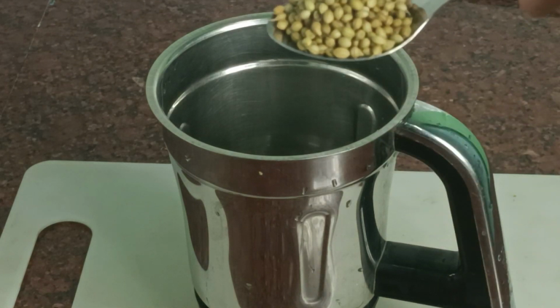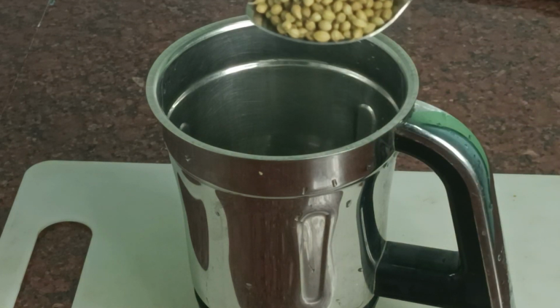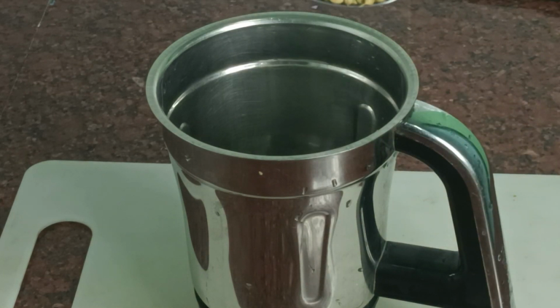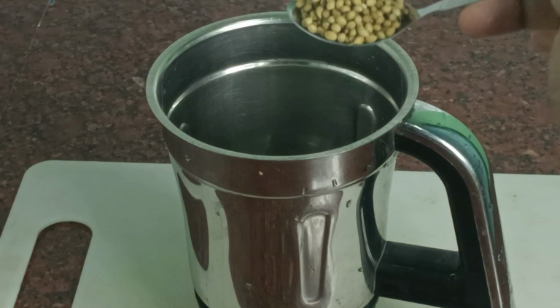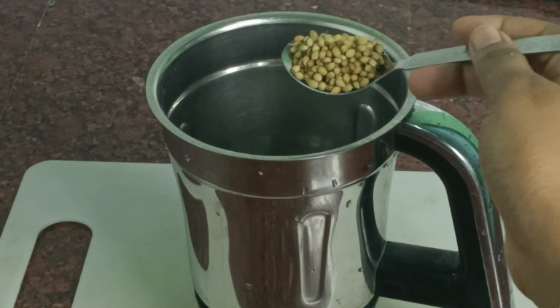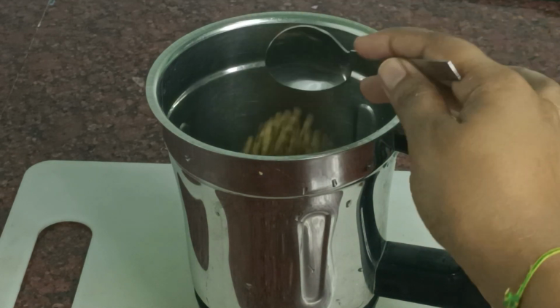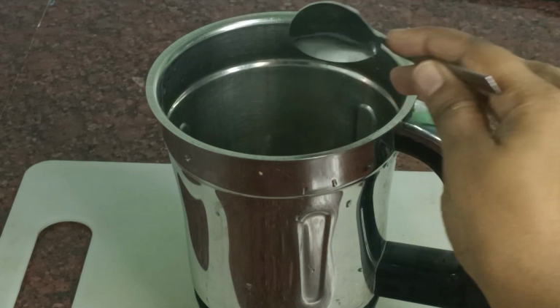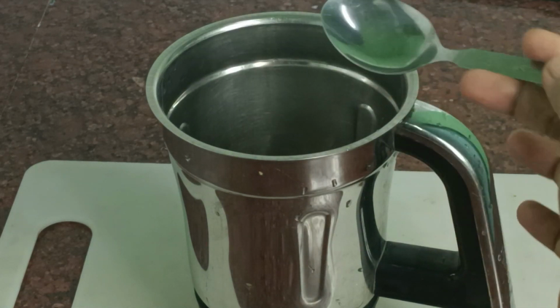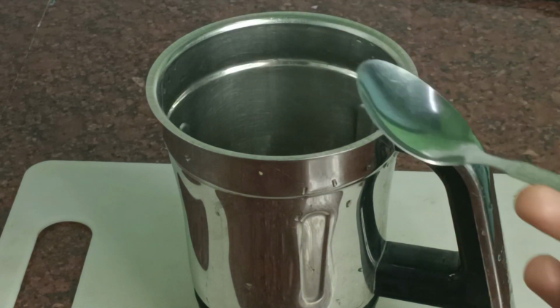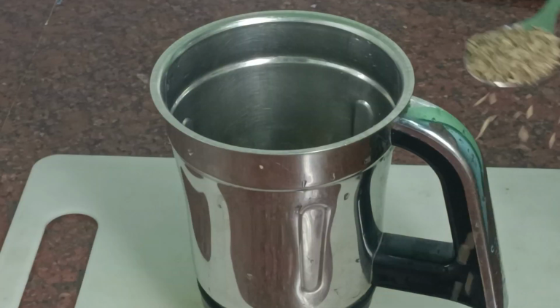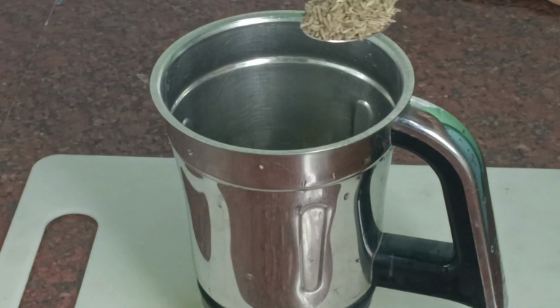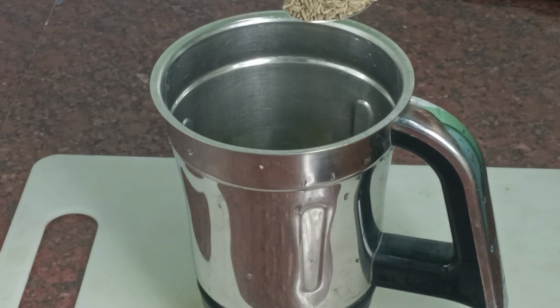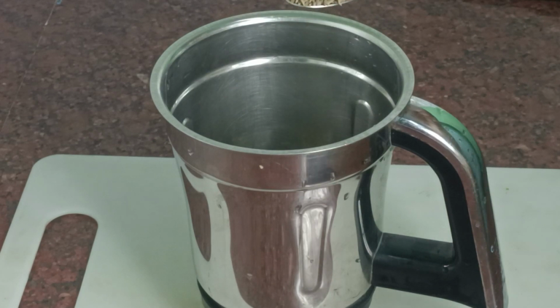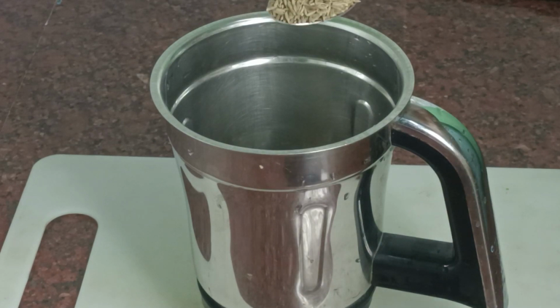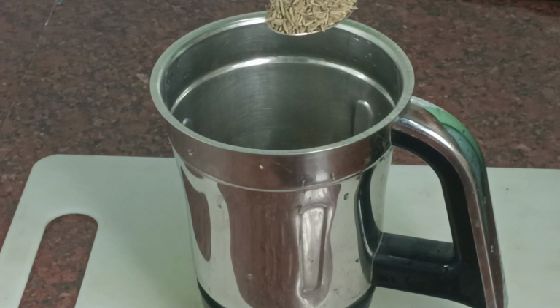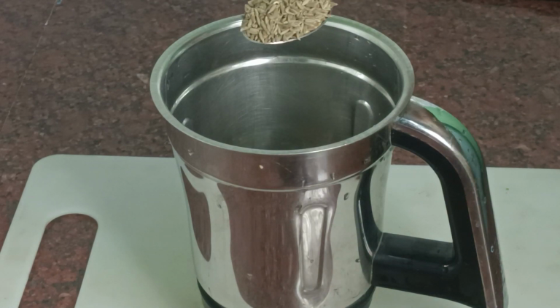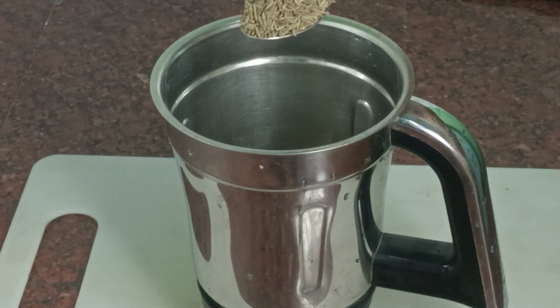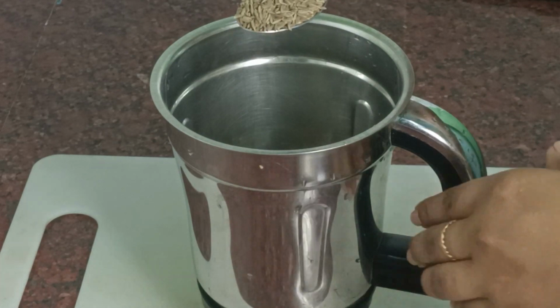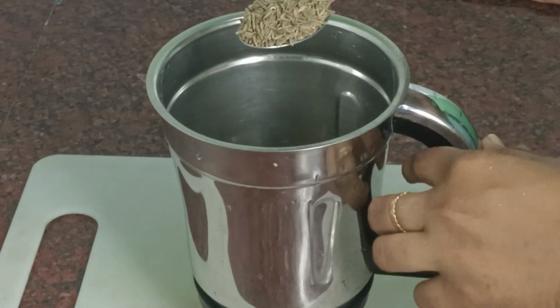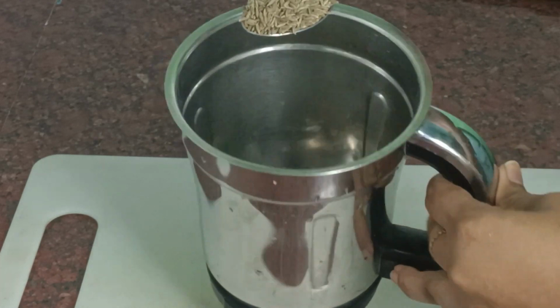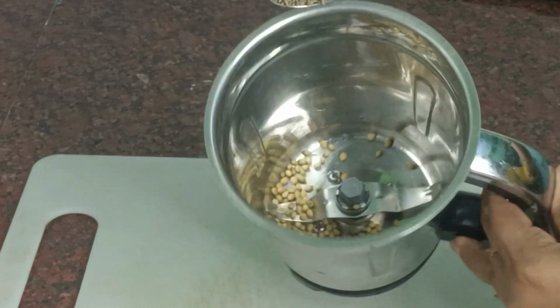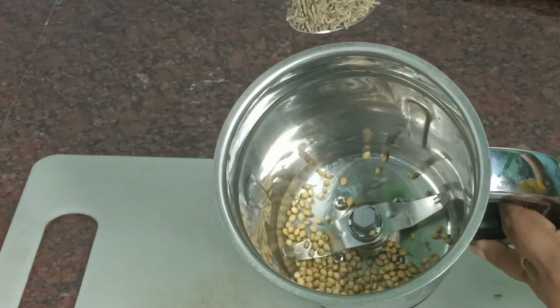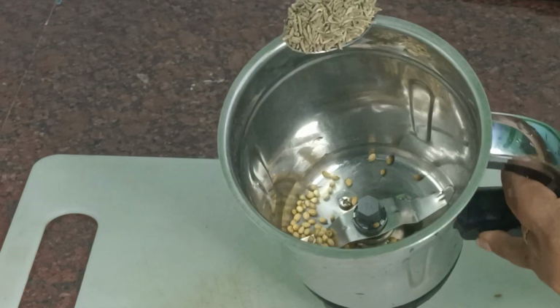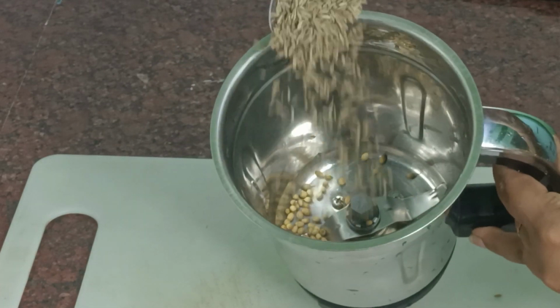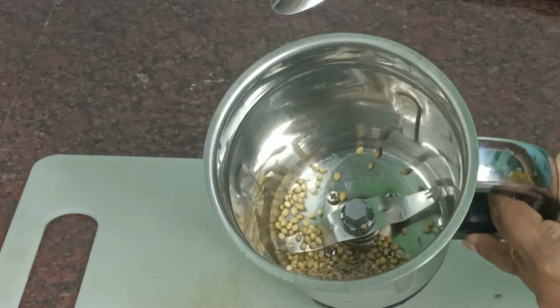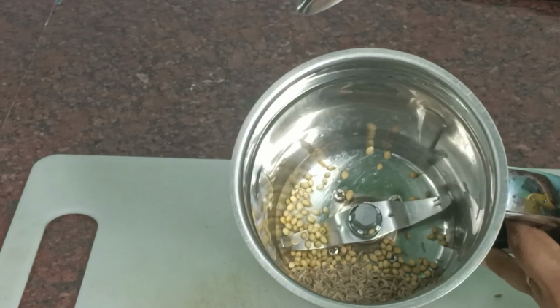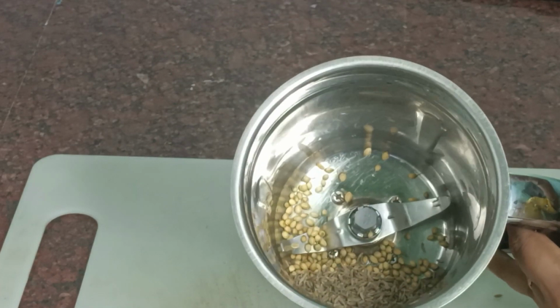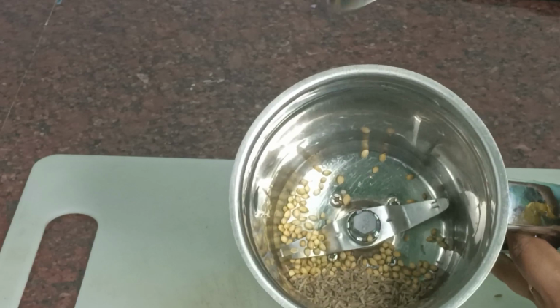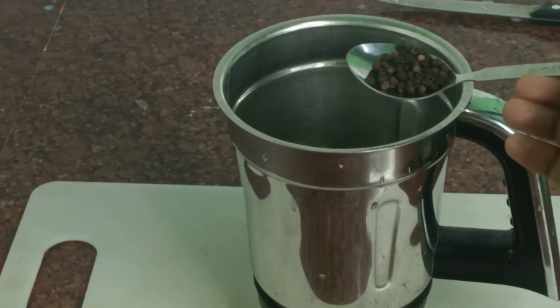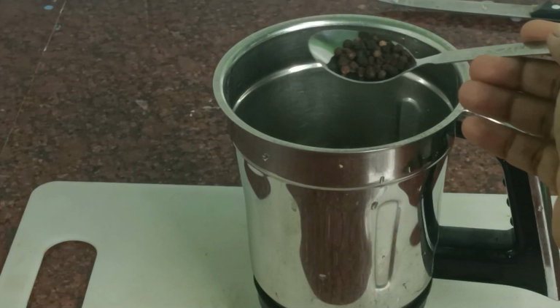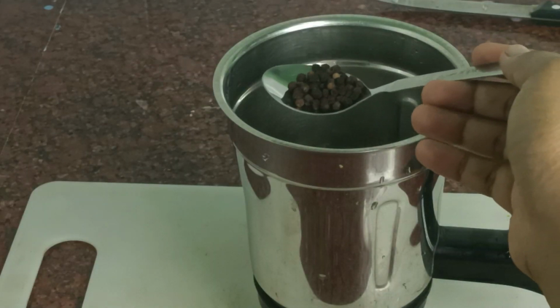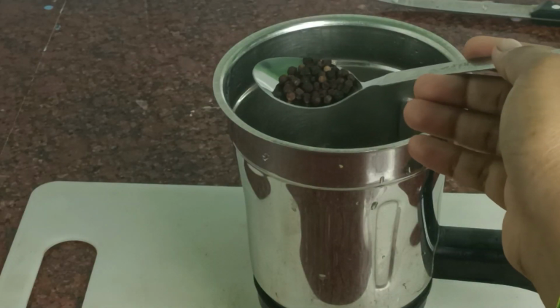We have to cut the broccoli into little pieces. Let's make a lot of vegetables. We will make a lot of dishes — 1 tbsp of ginger.